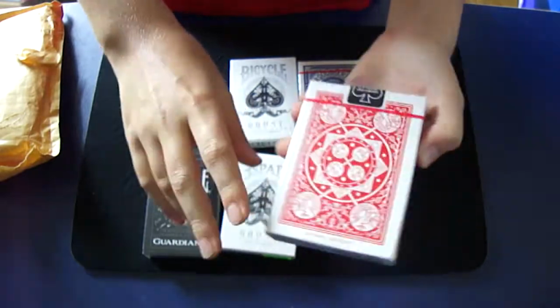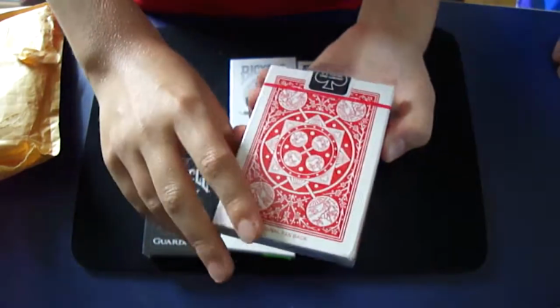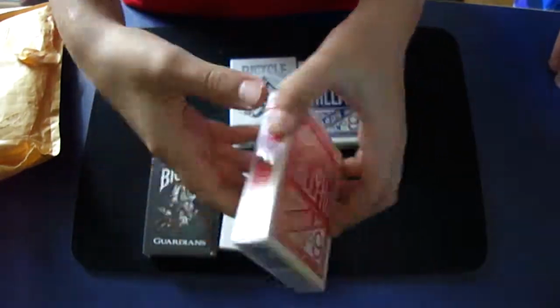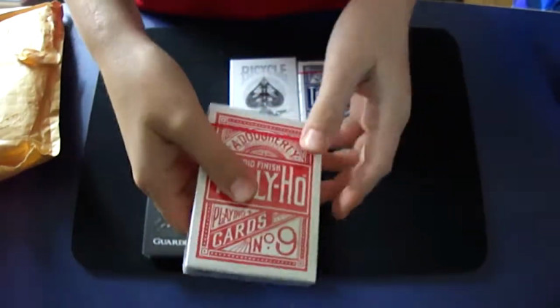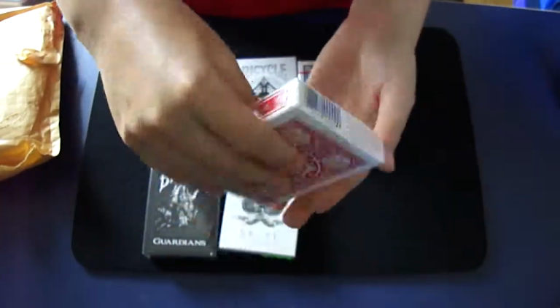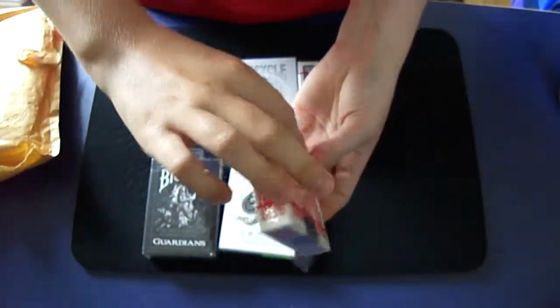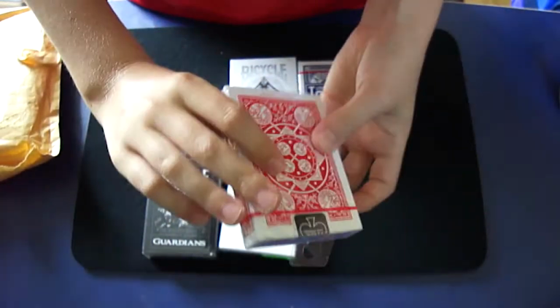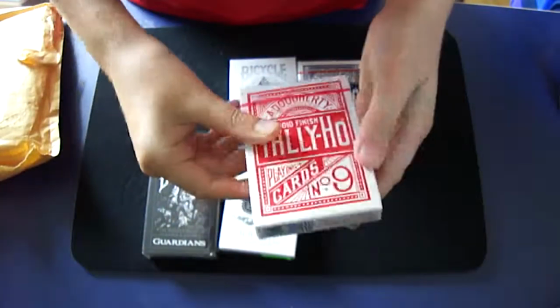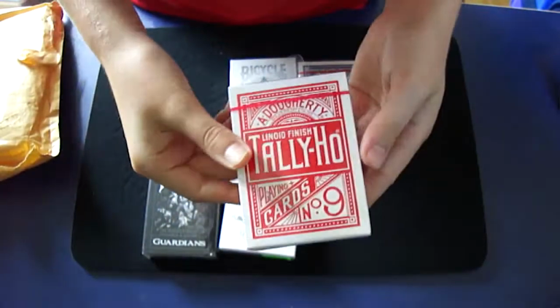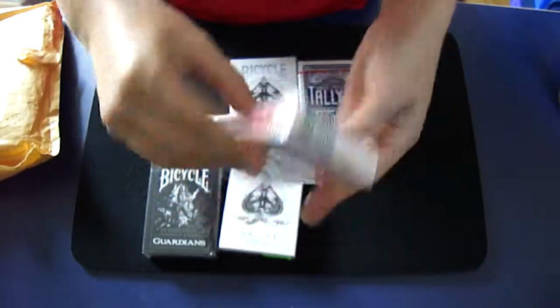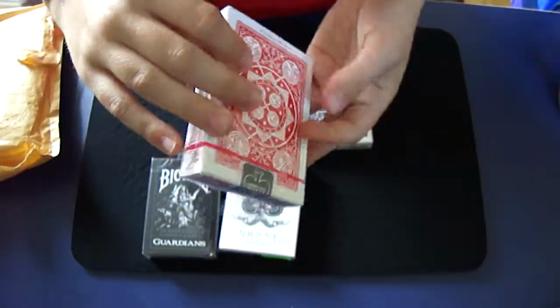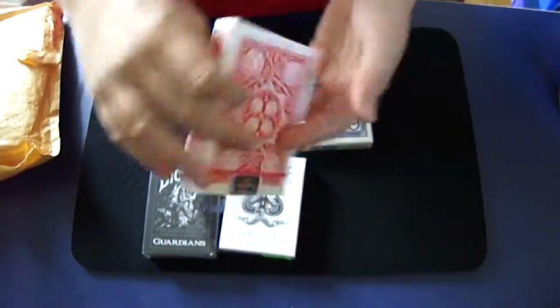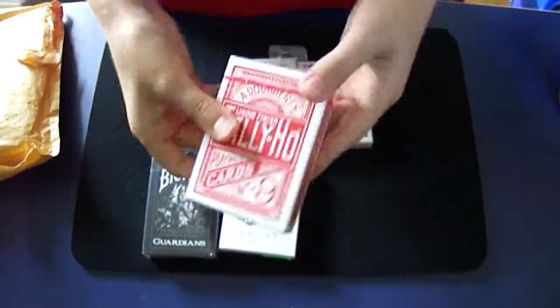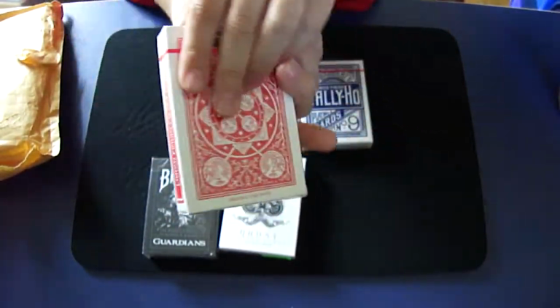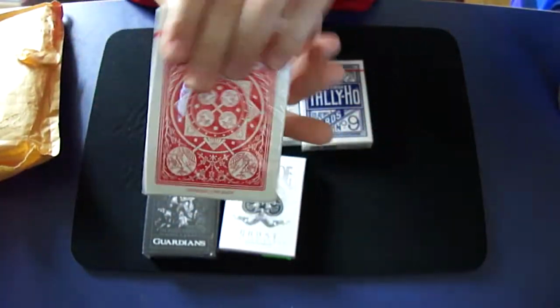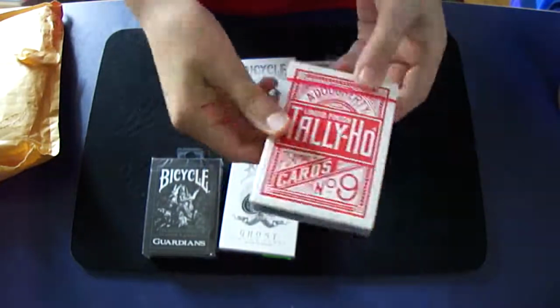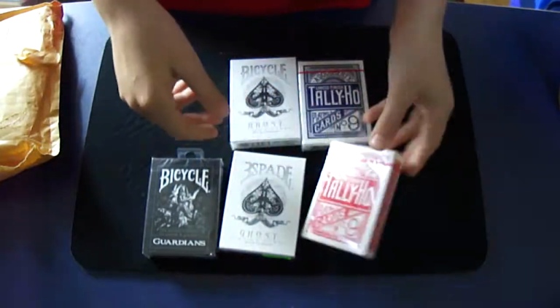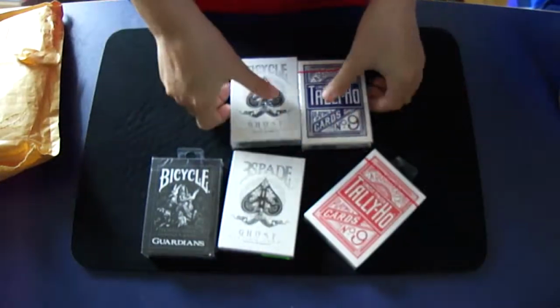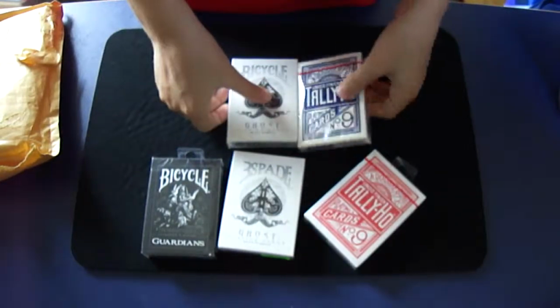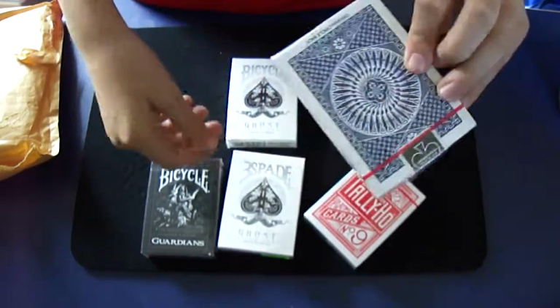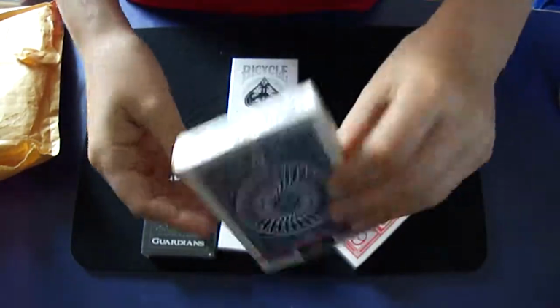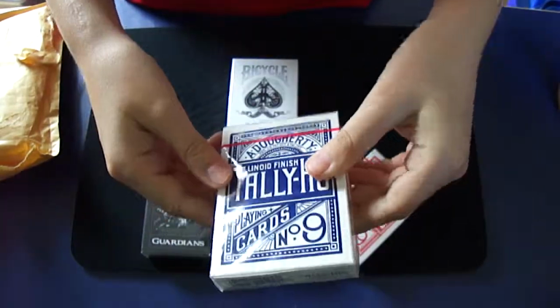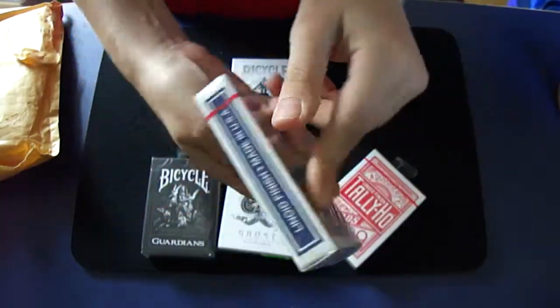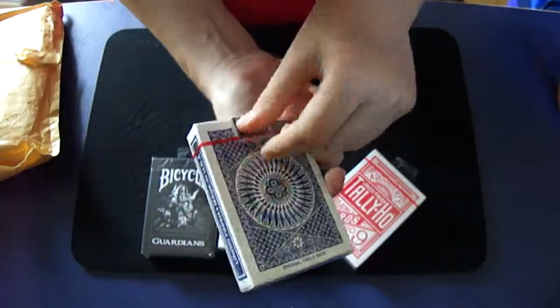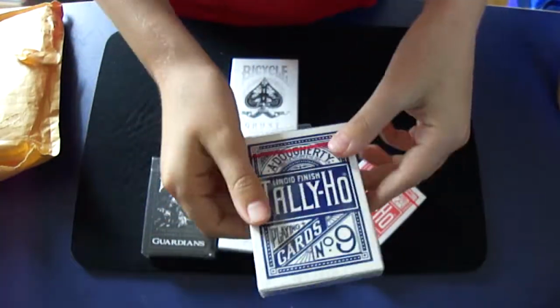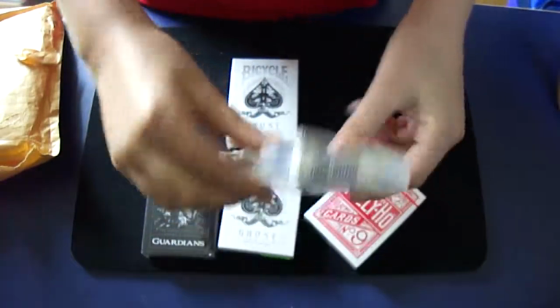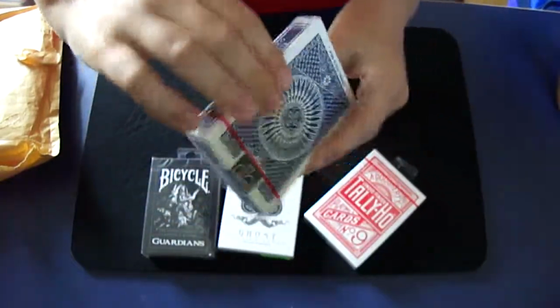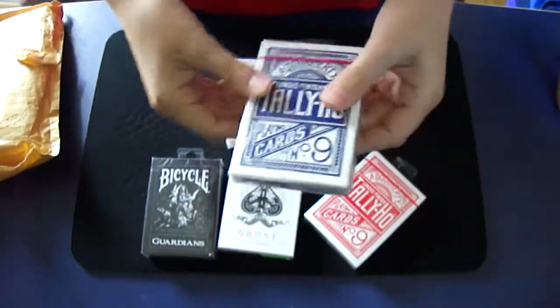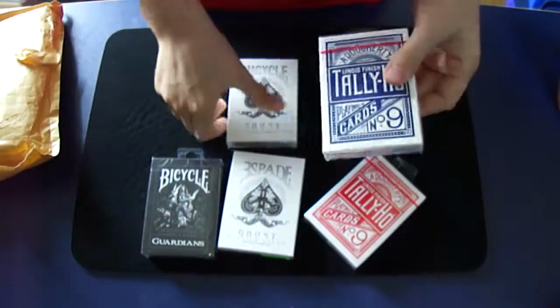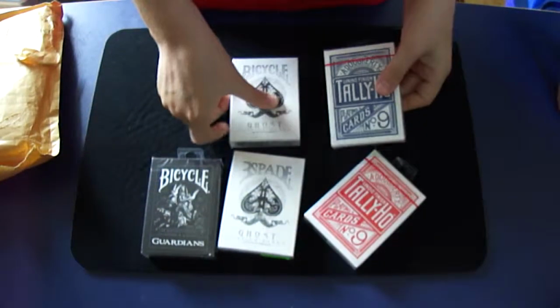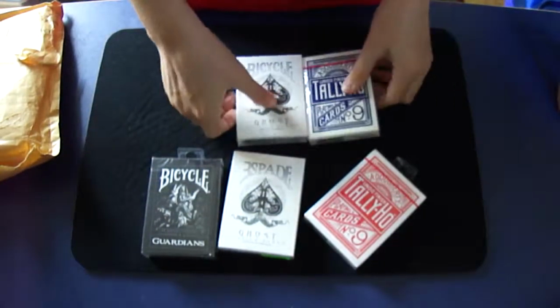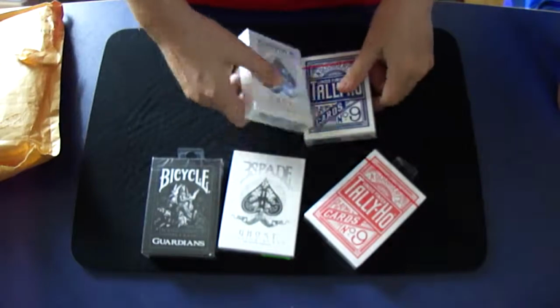Tally Ho Fan Back in red. Yes. Circle Back blue. And a normal Ghost deck.